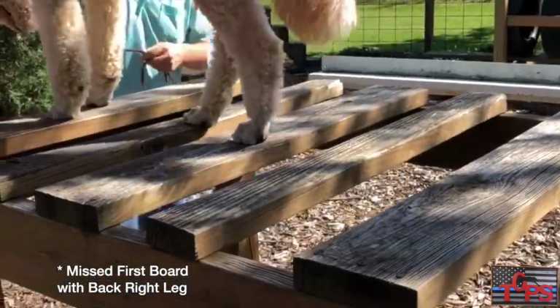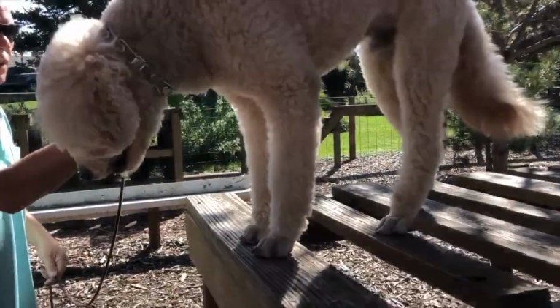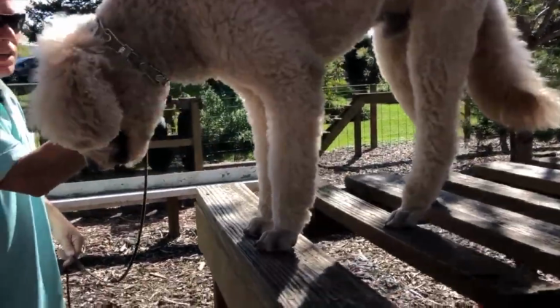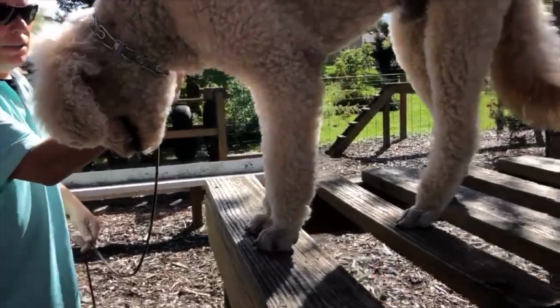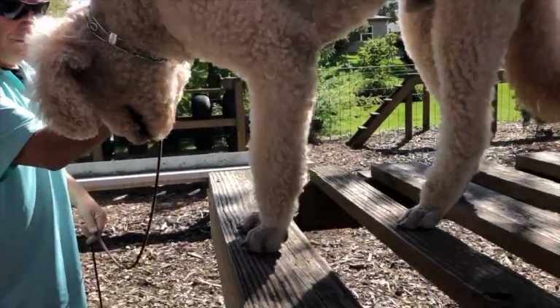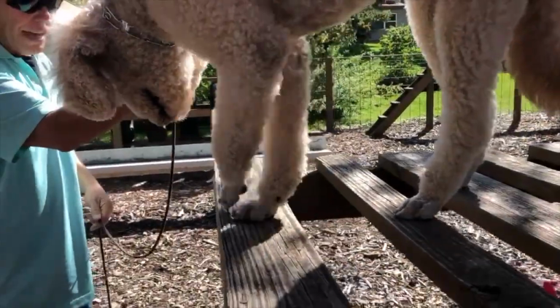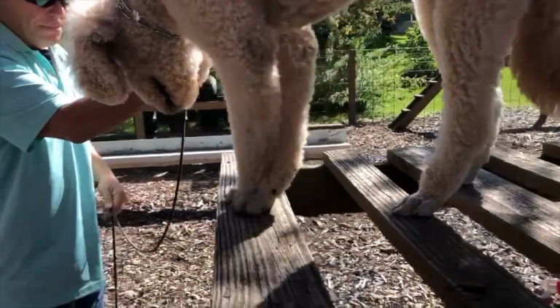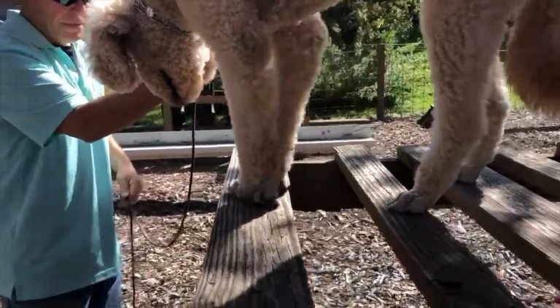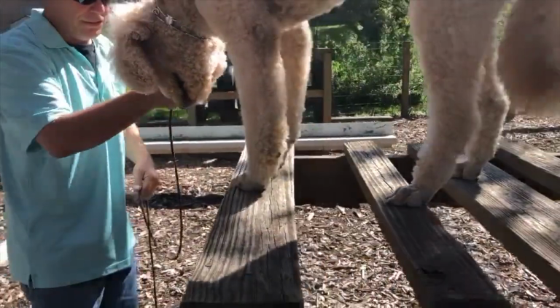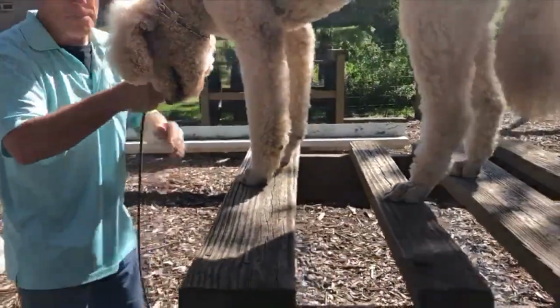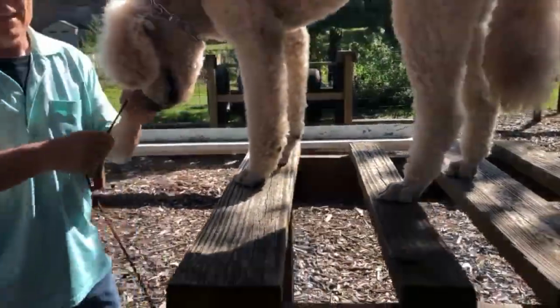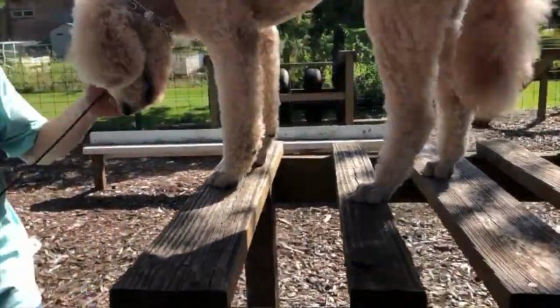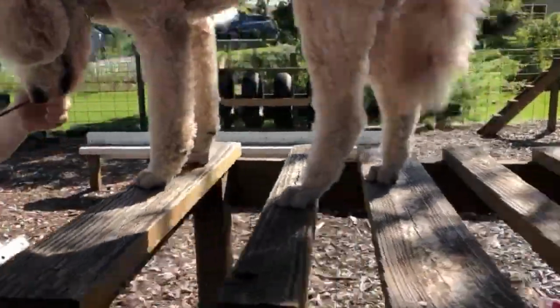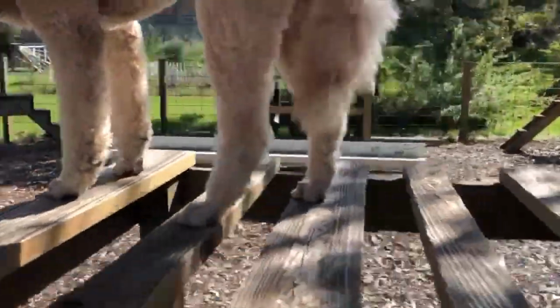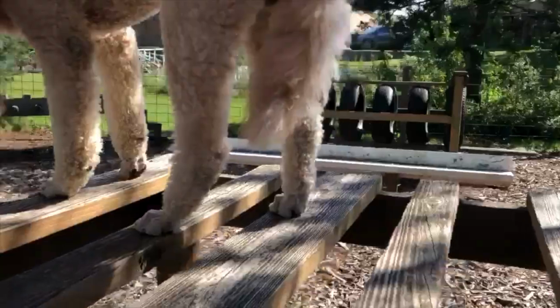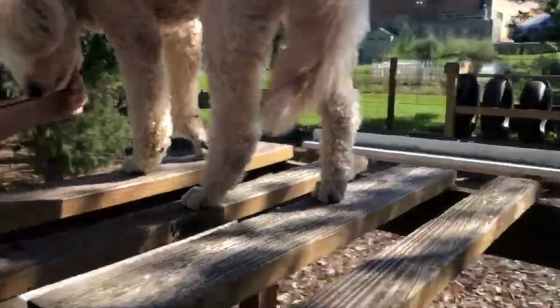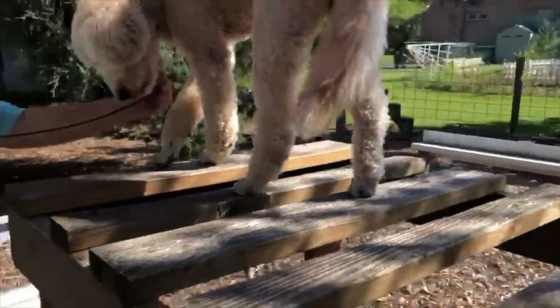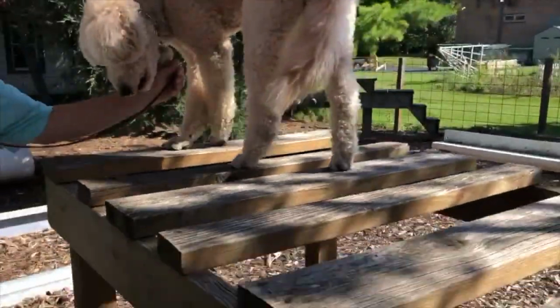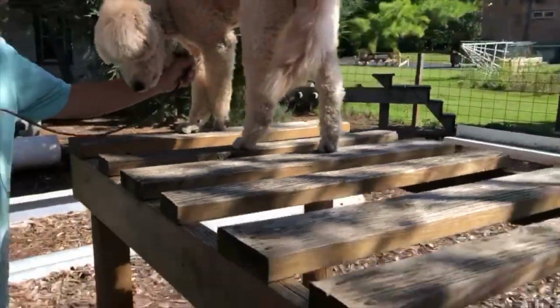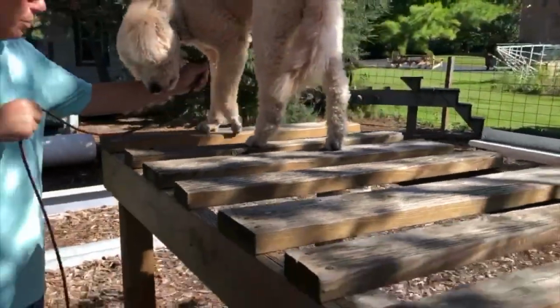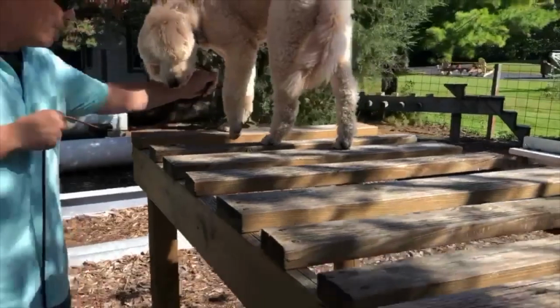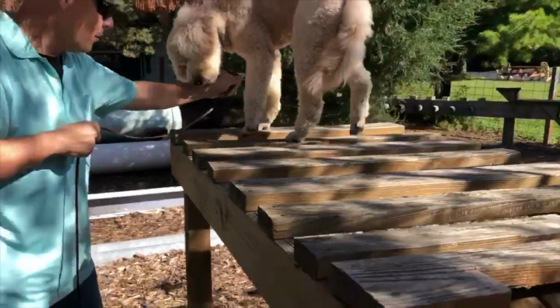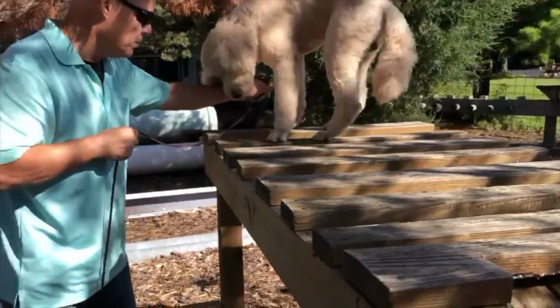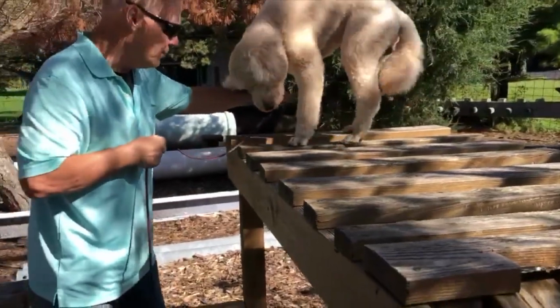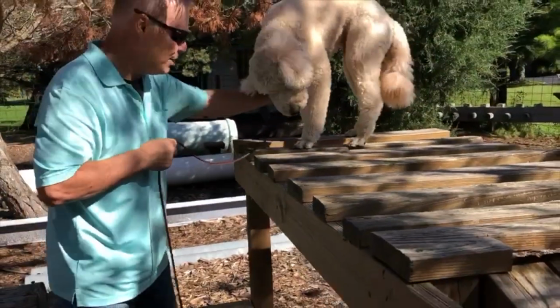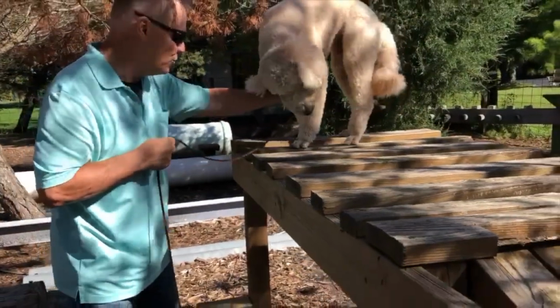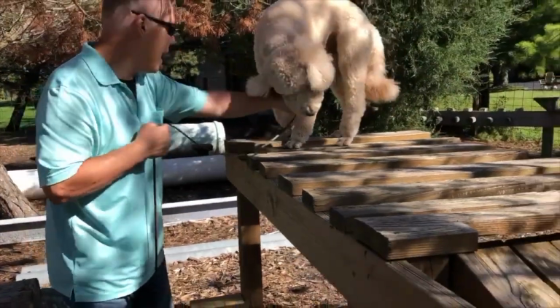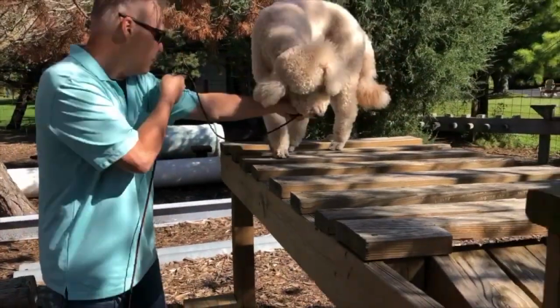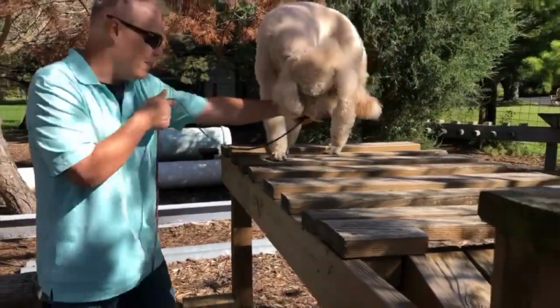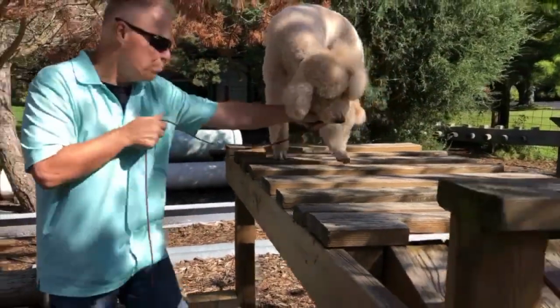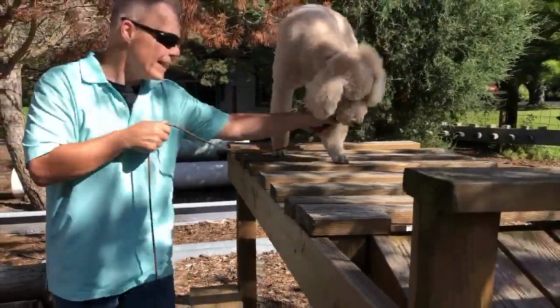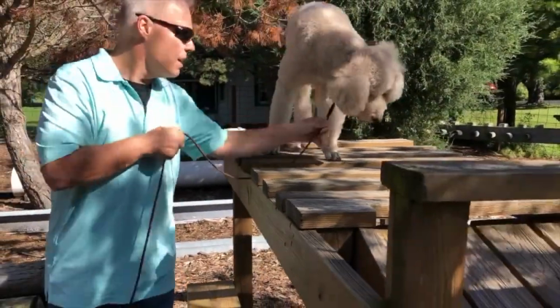Teaching the turnaround, you'll cross over and then come back as close to that back foot as possible. This keeps your dog in the center of the boards.